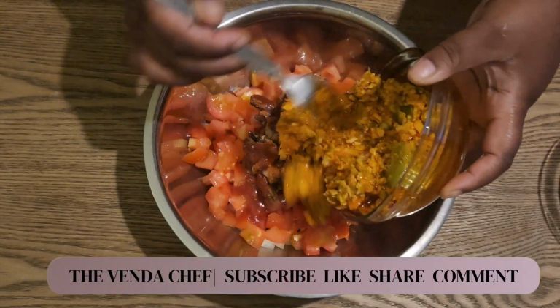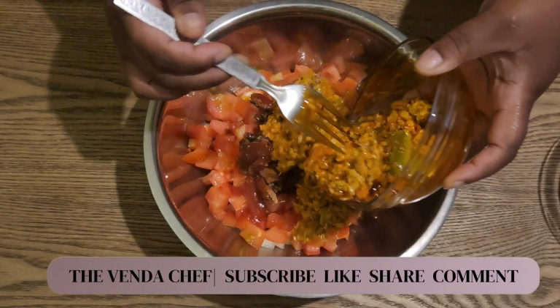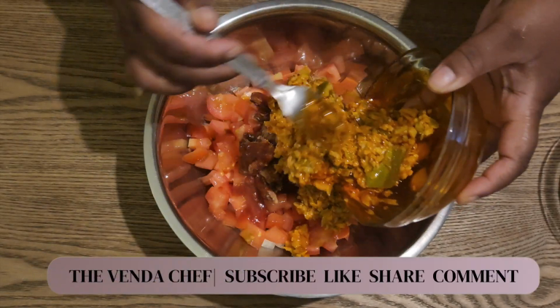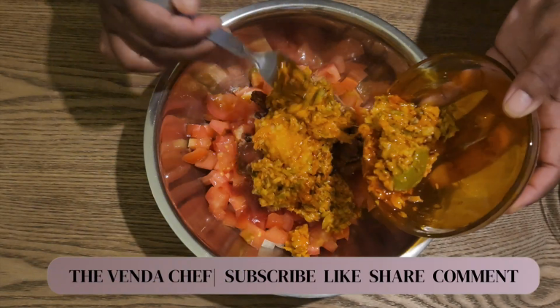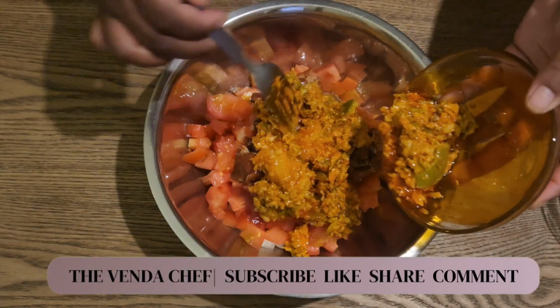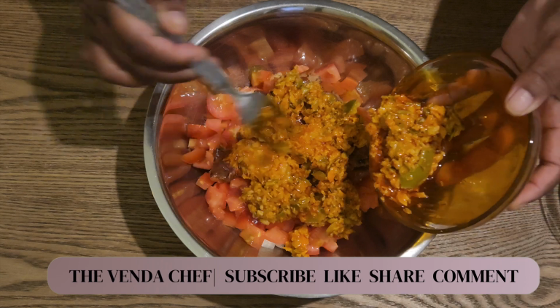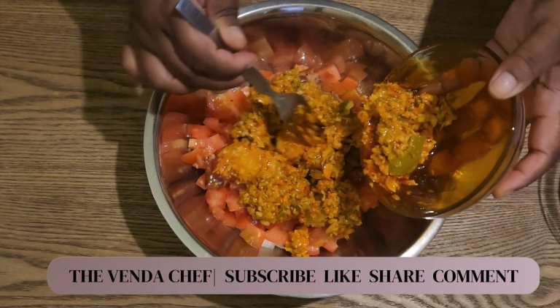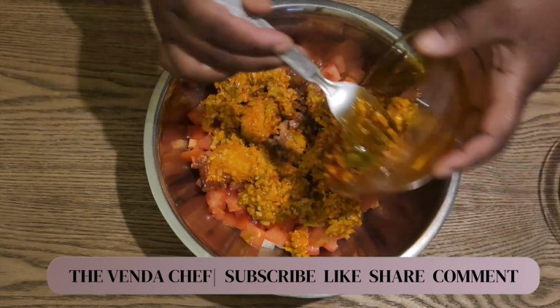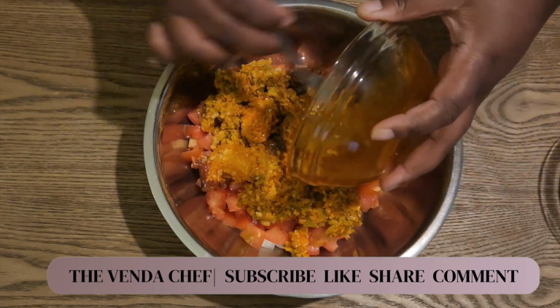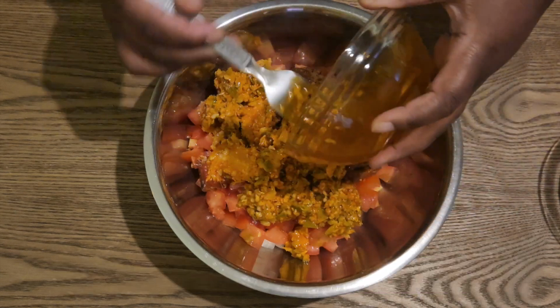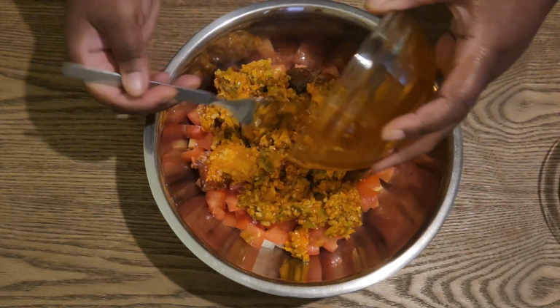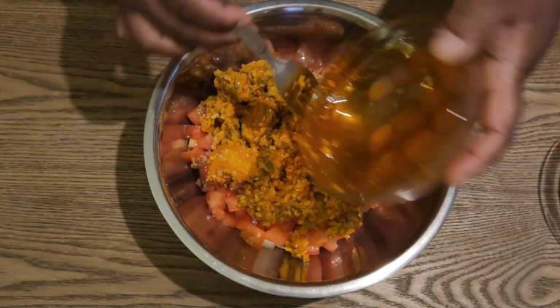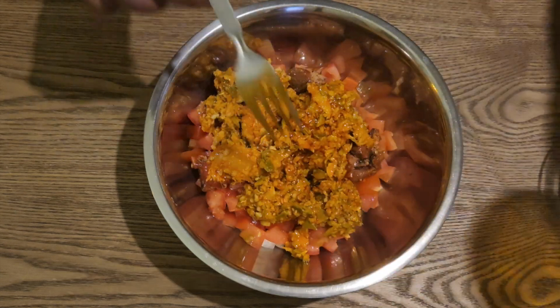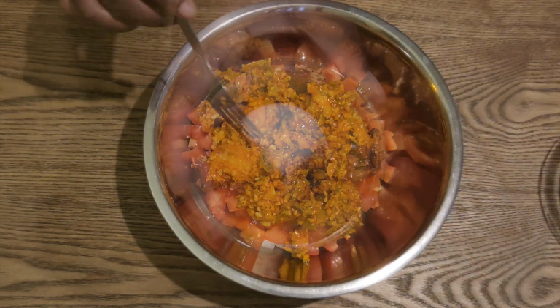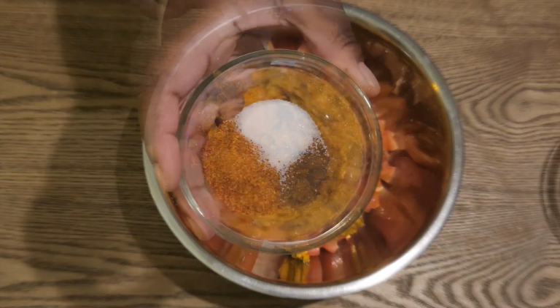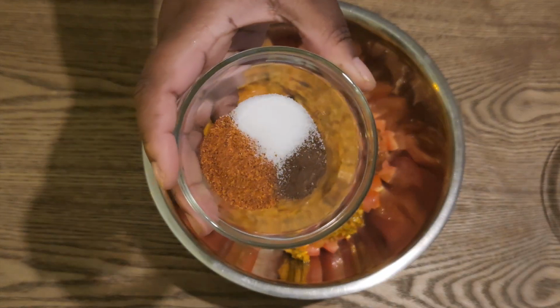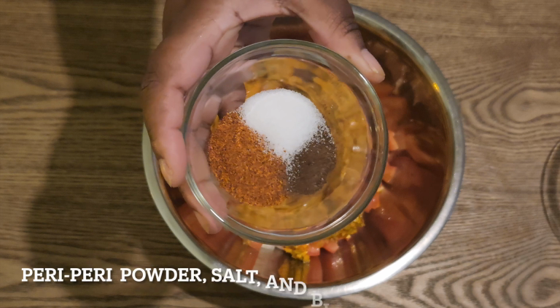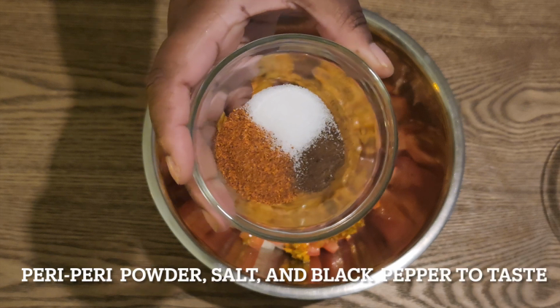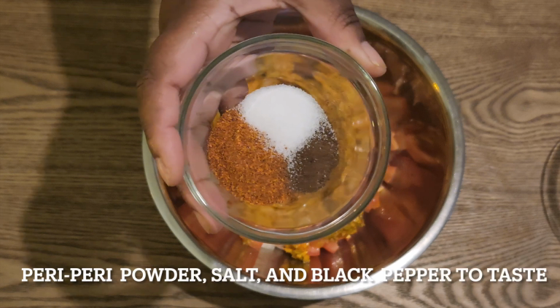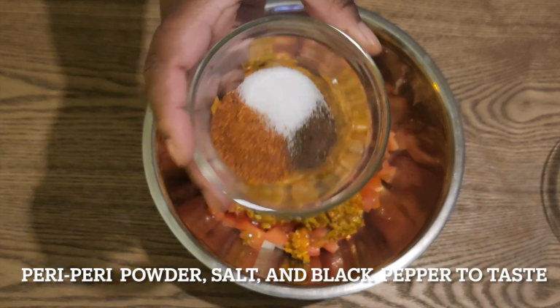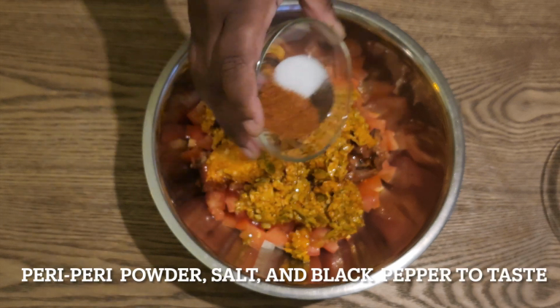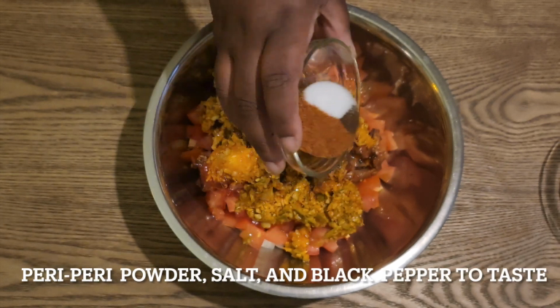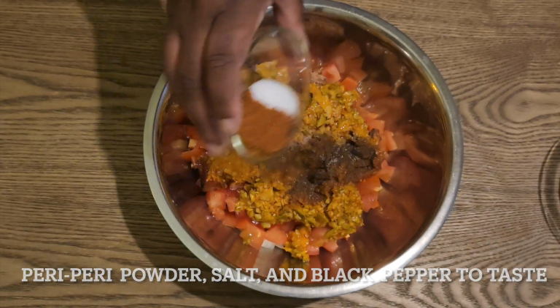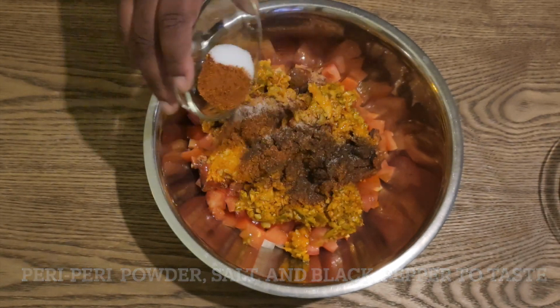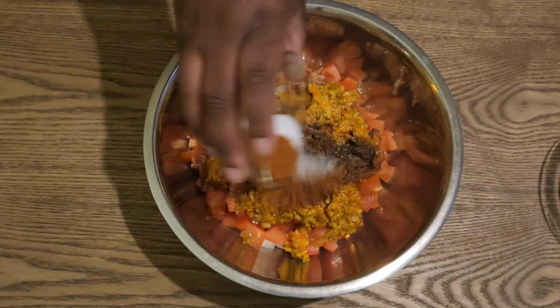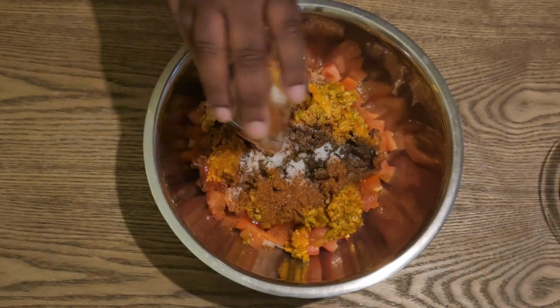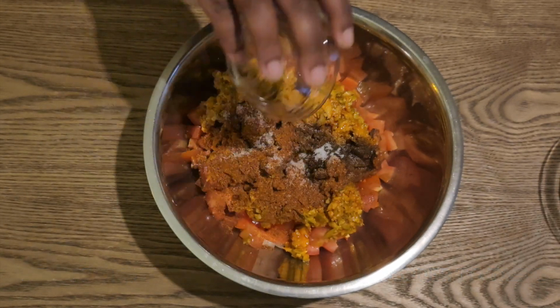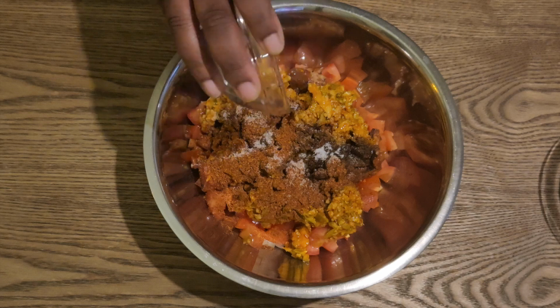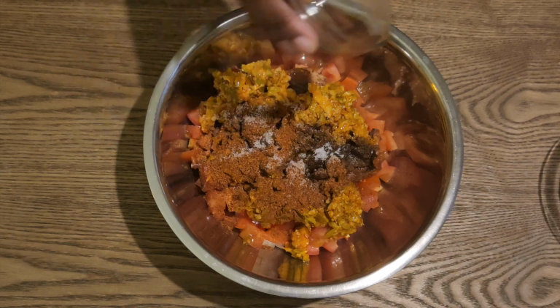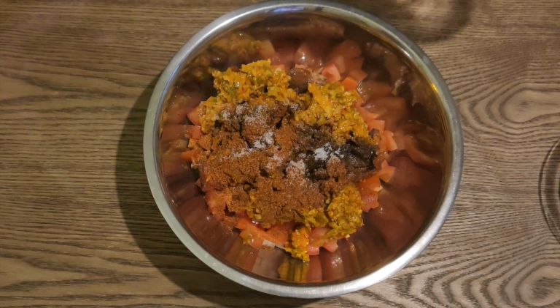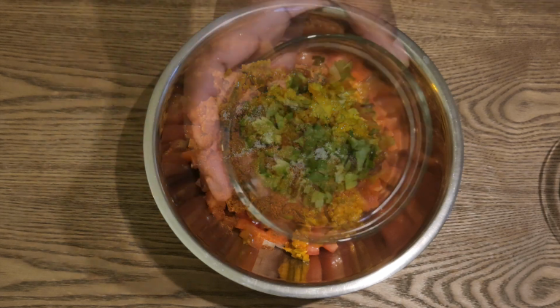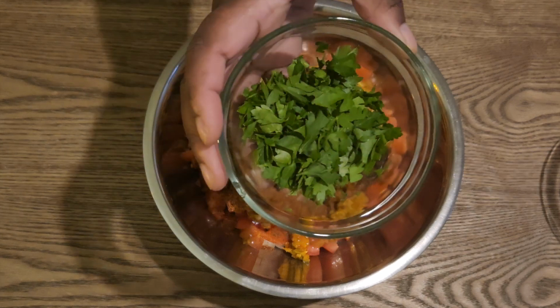This is not a spicy acha, it's a galiki acha, so I can control the amount of spiciness with the spices I pour in. That's just salt, black pepper, and some peri peri — and those are all to taste.